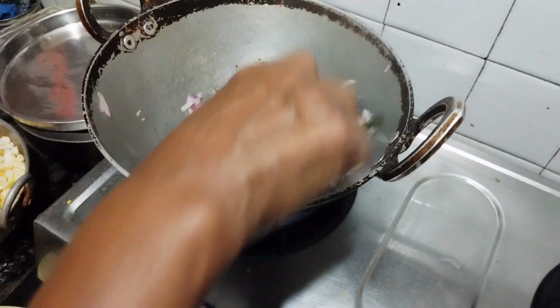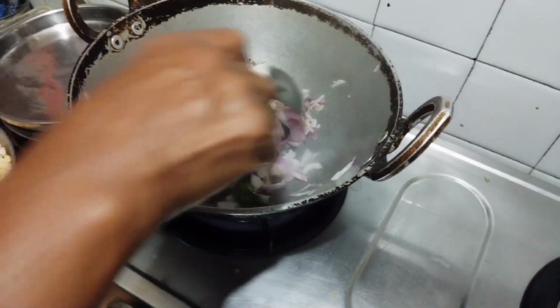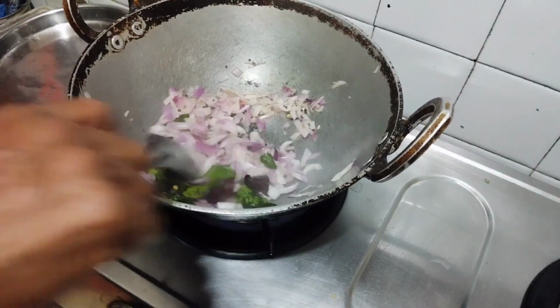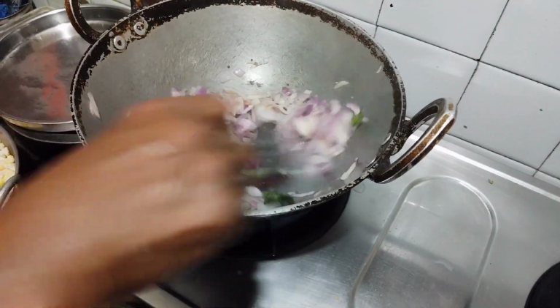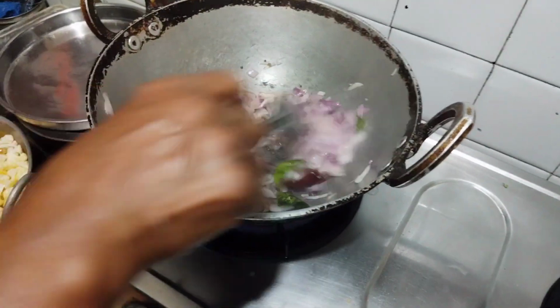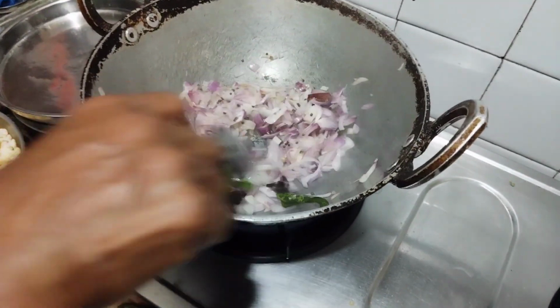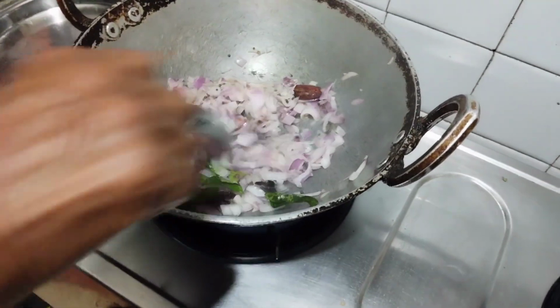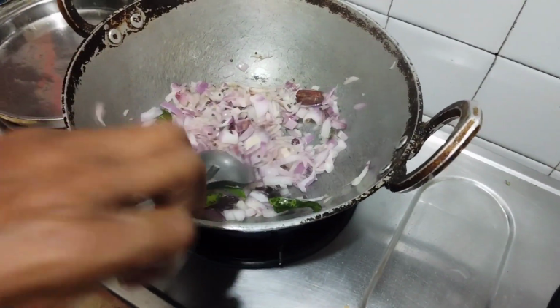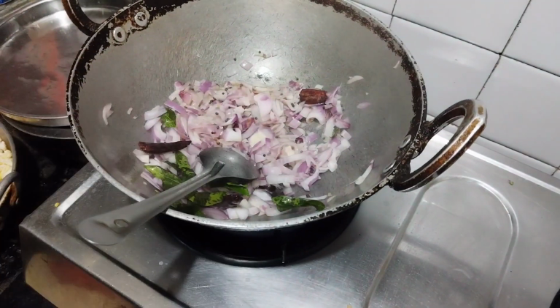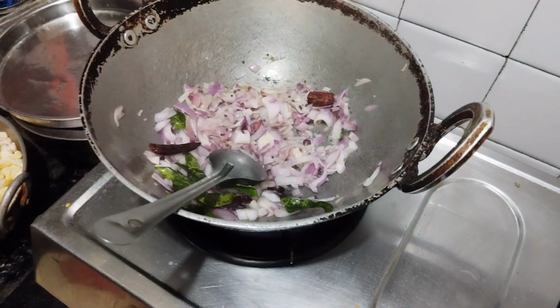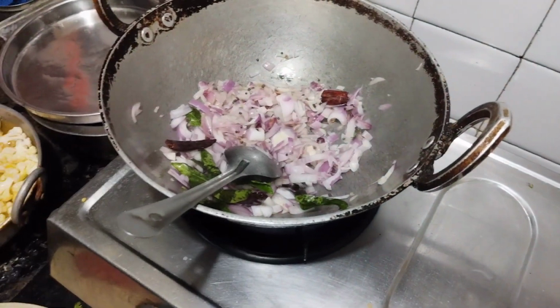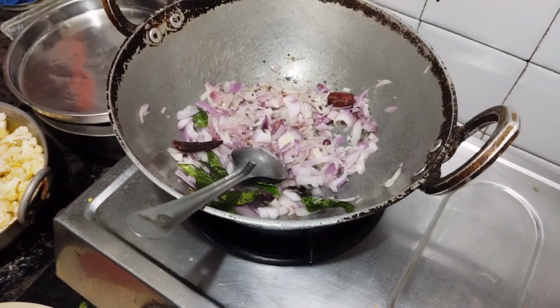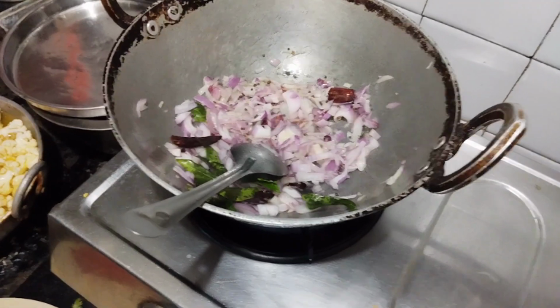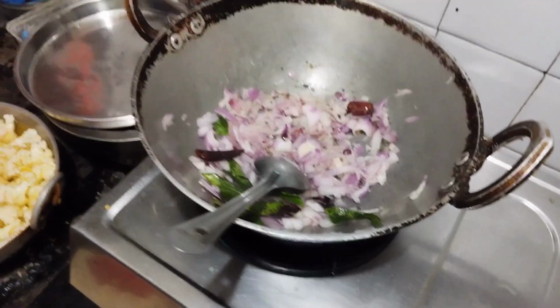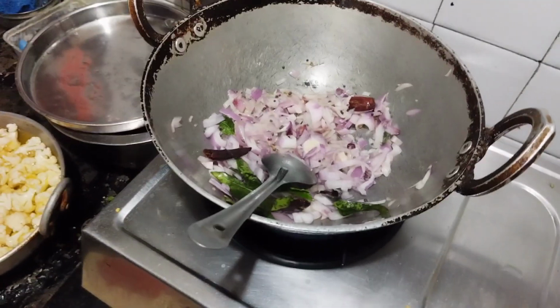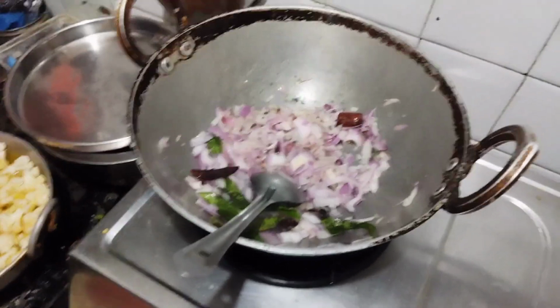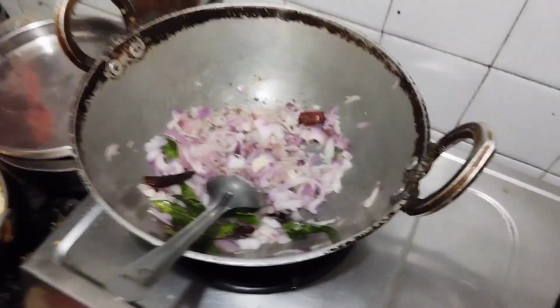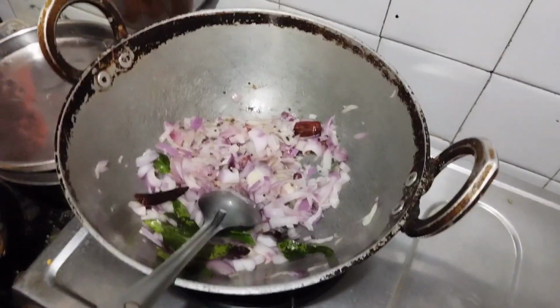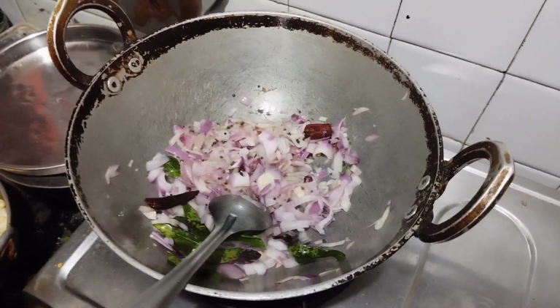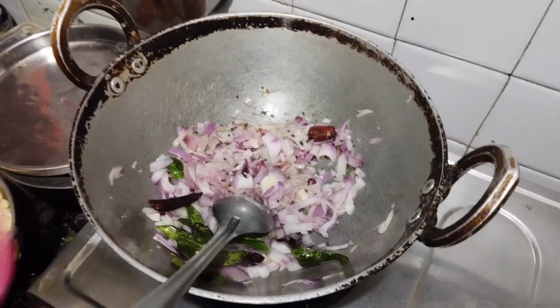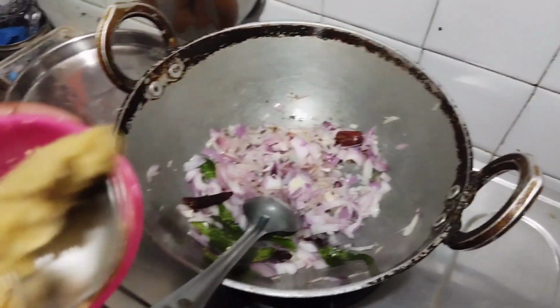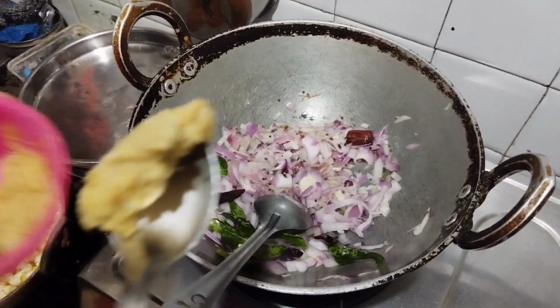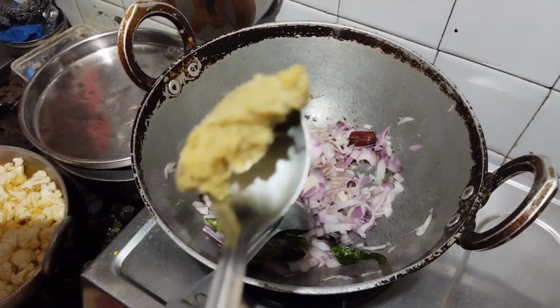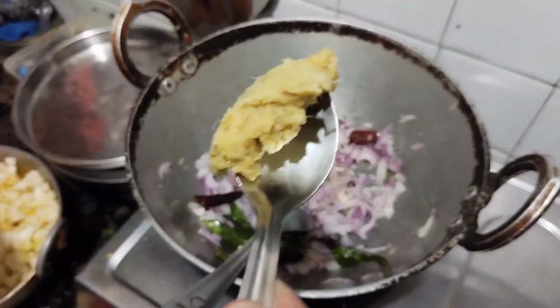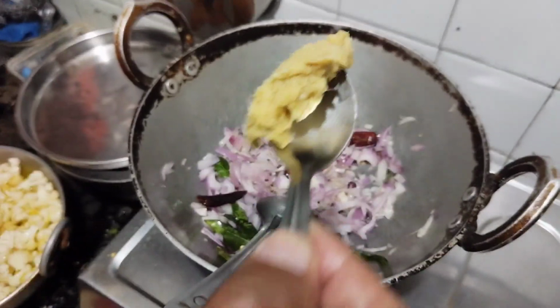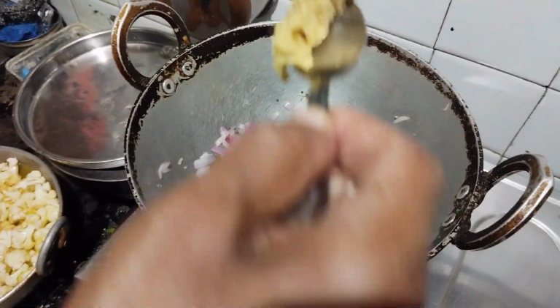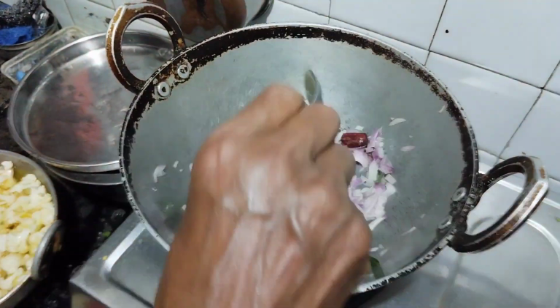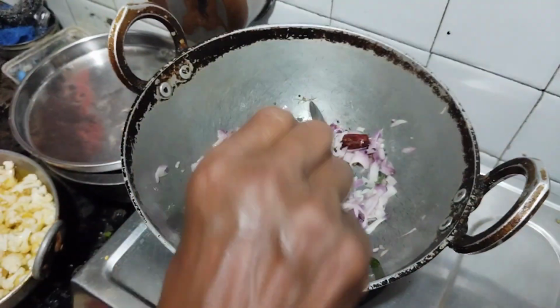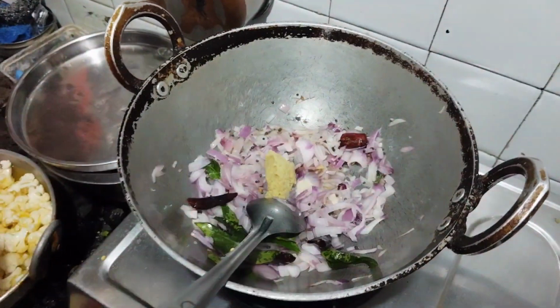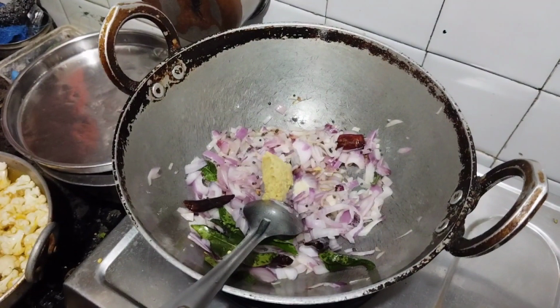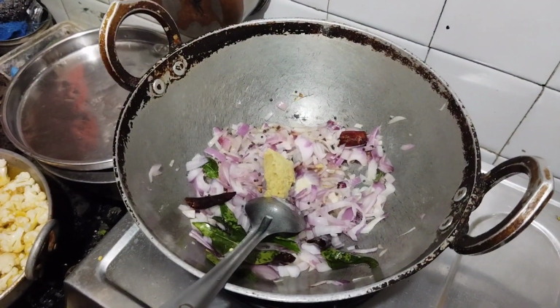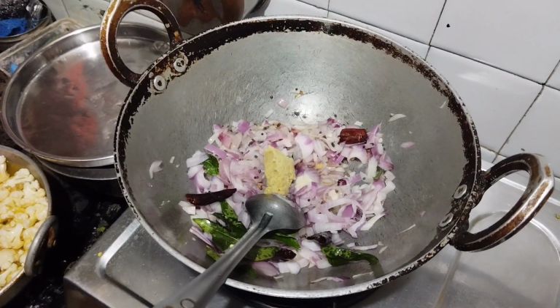Put it on a spoon and put it in the pan. Ginger garlic paste.